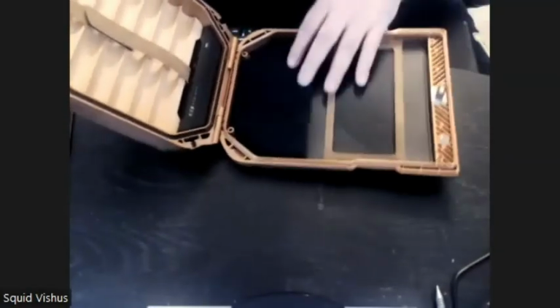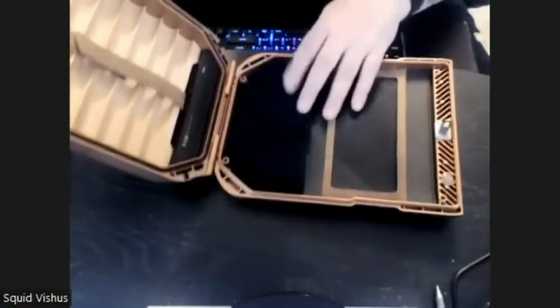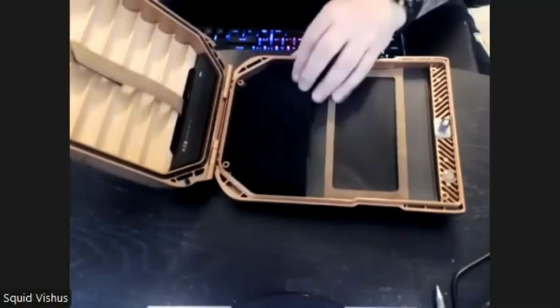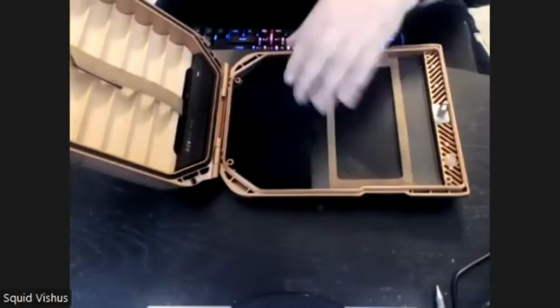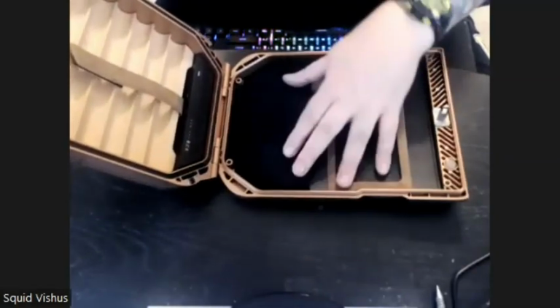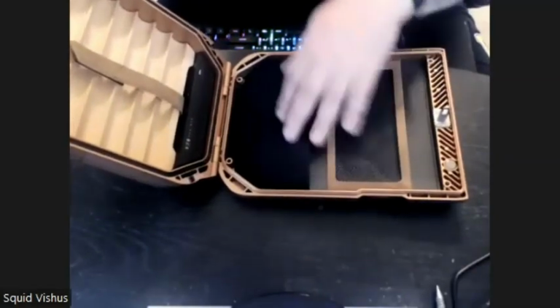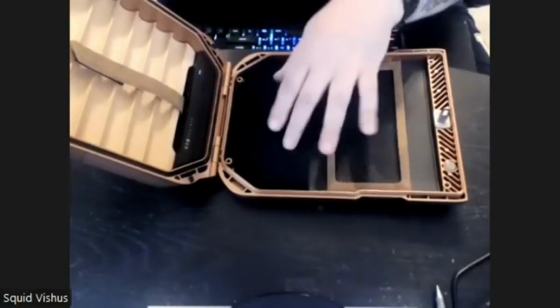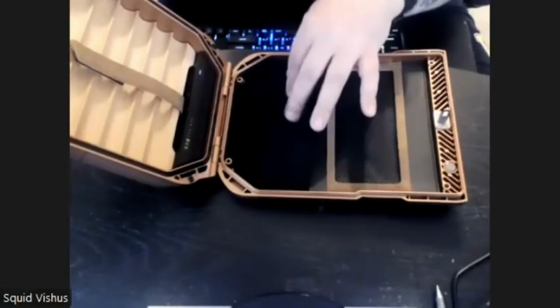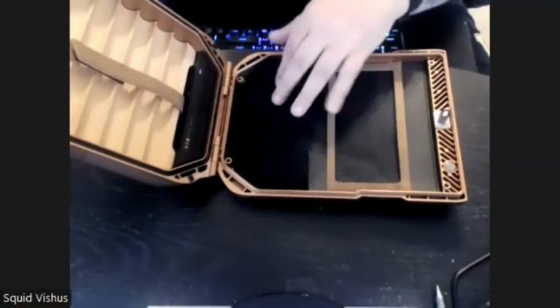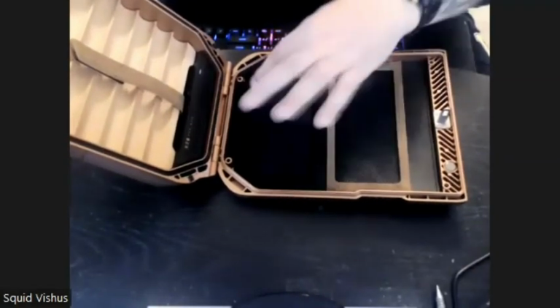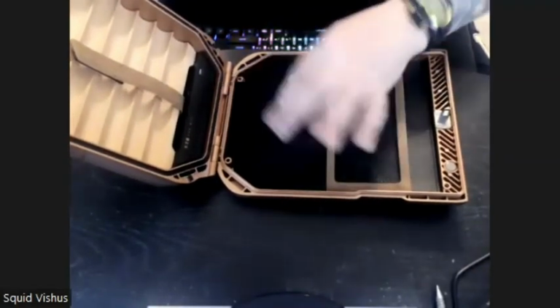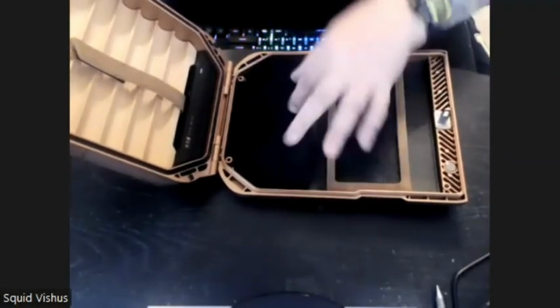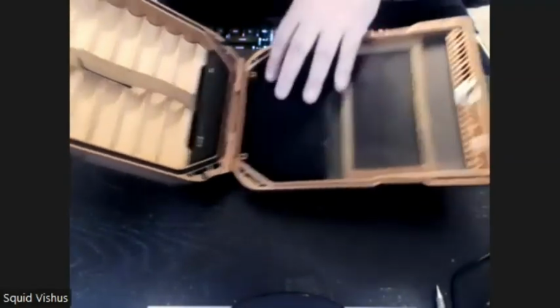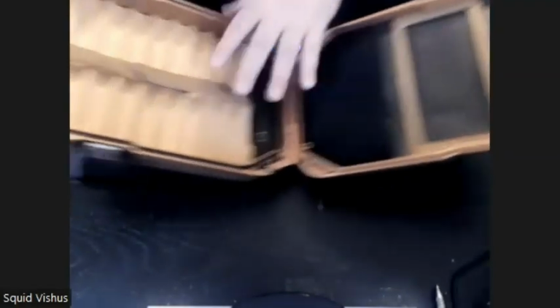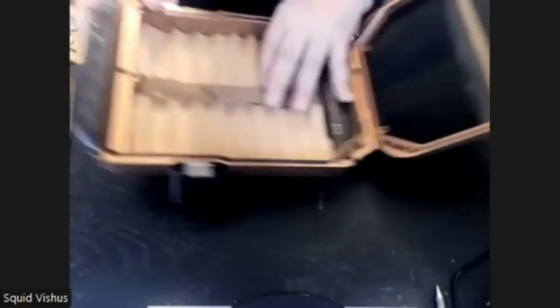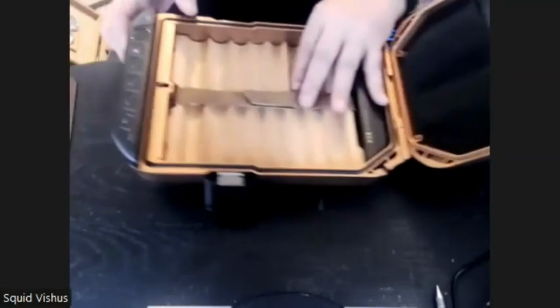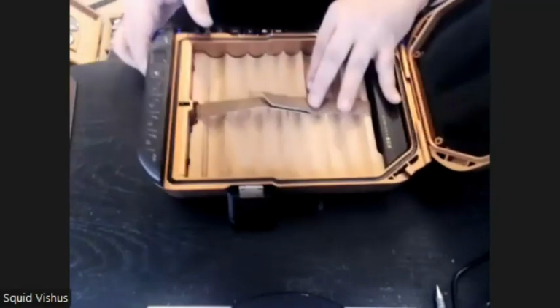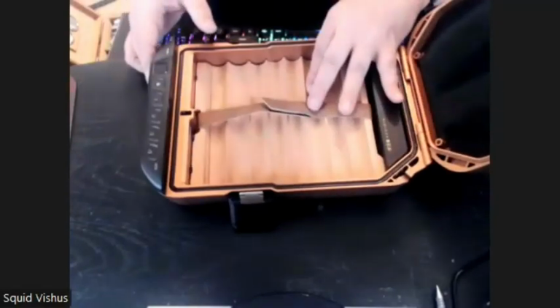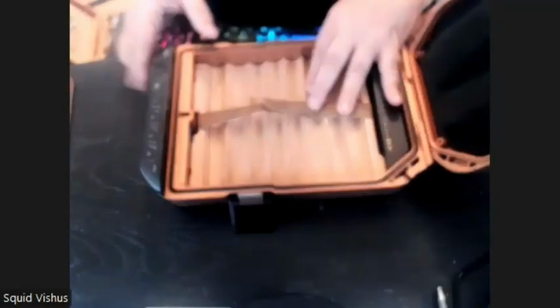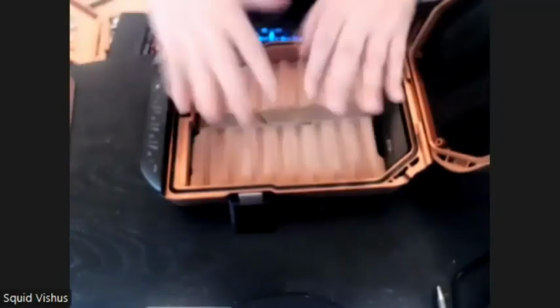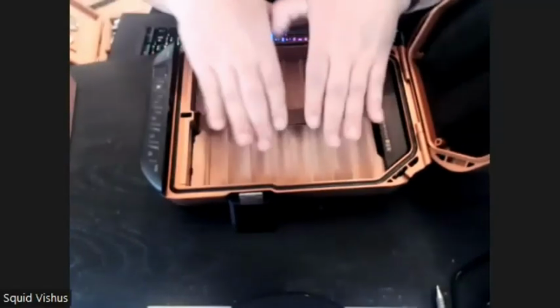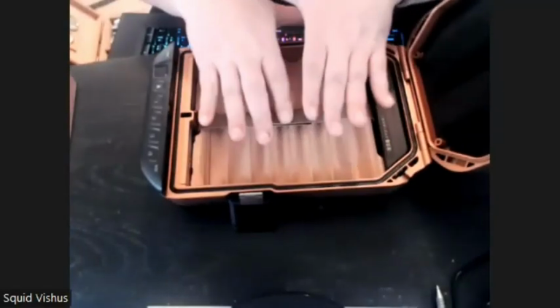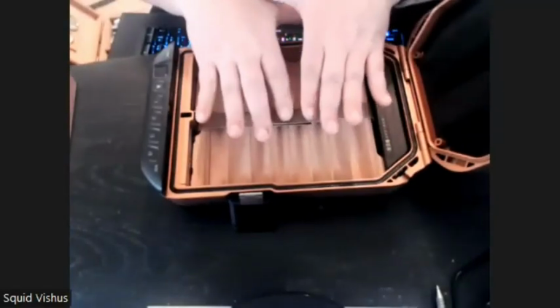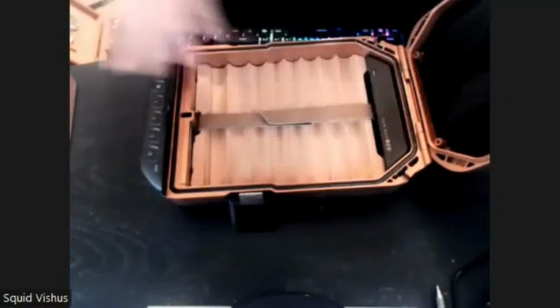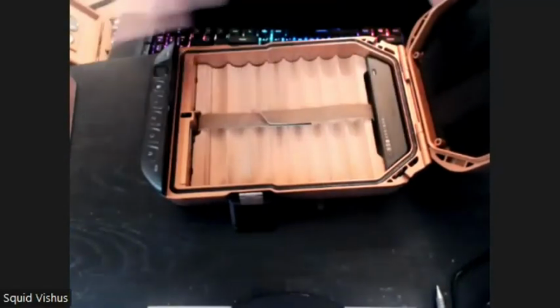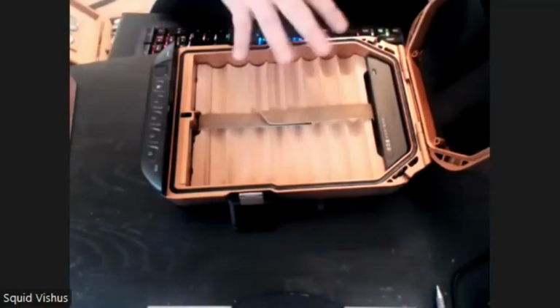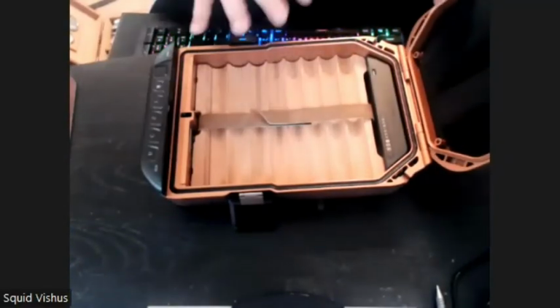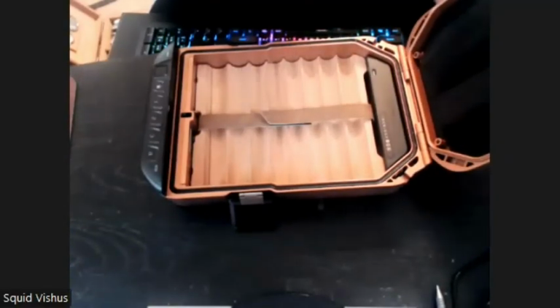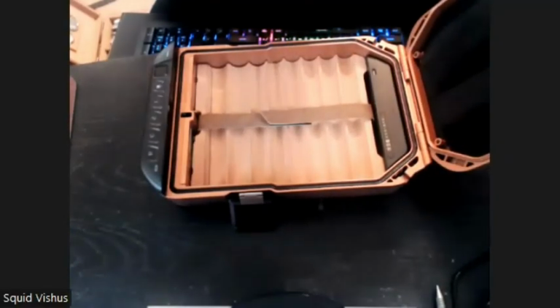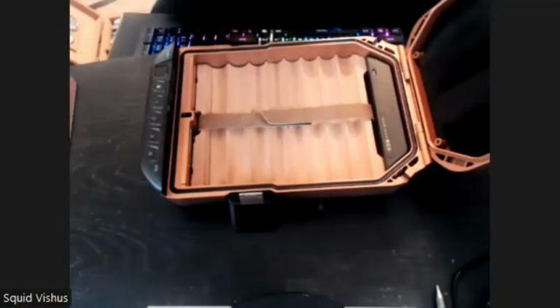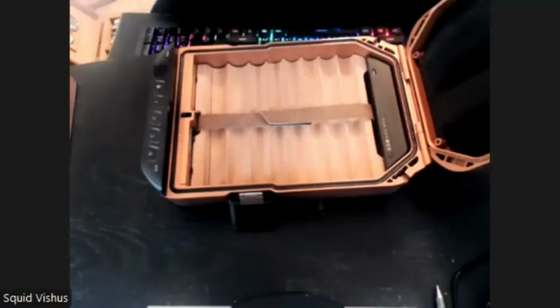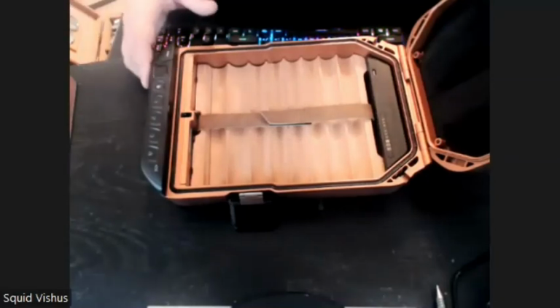The only thing I'd caution you about is if you're putting a cutter or lighter in here and it's kind of a thick one, and you have two stacks of smokes, it might hinder you from closing it — and I'll show you that.